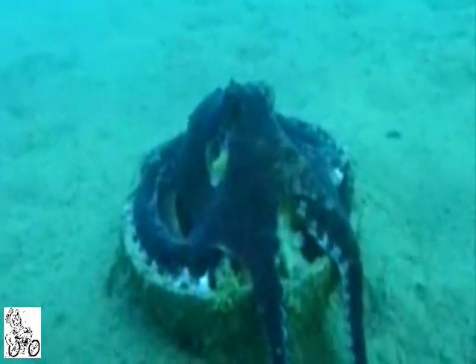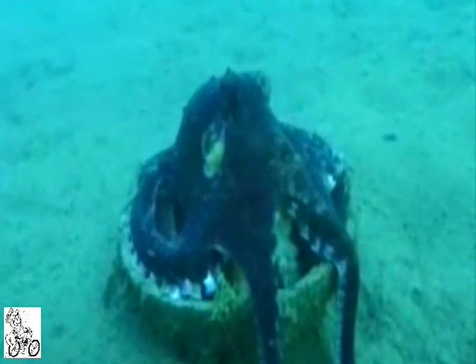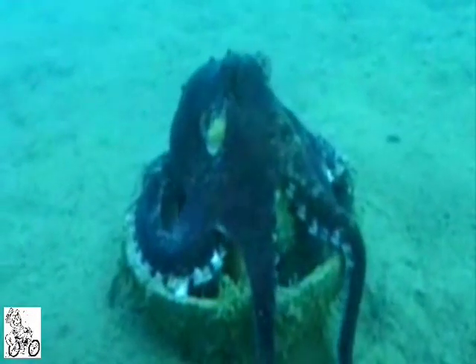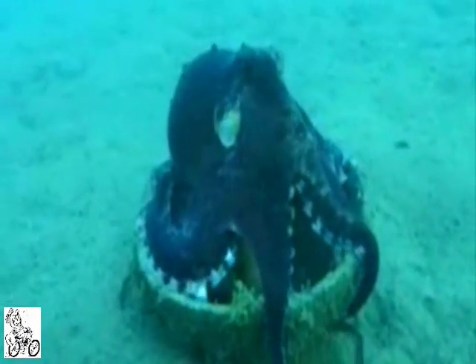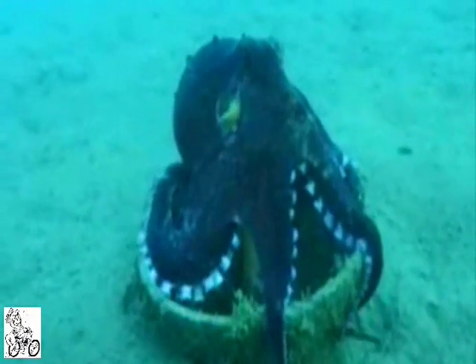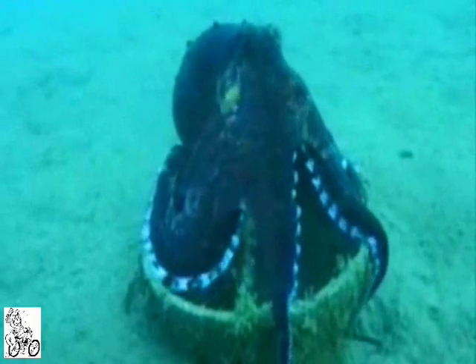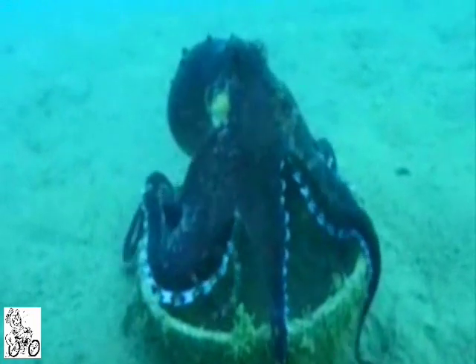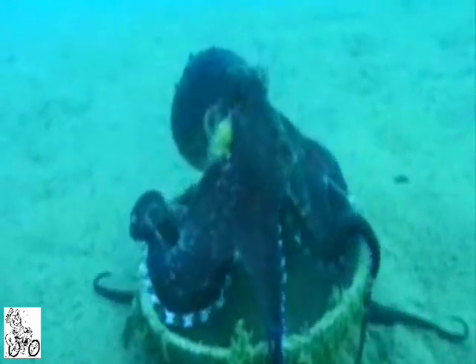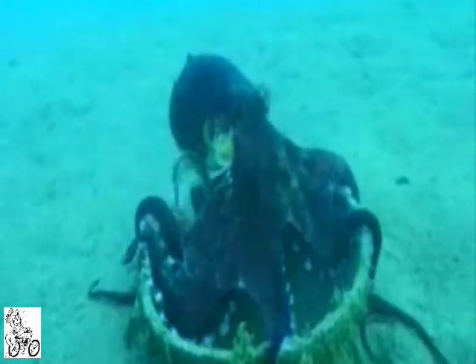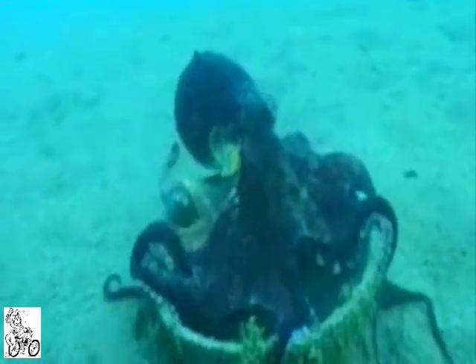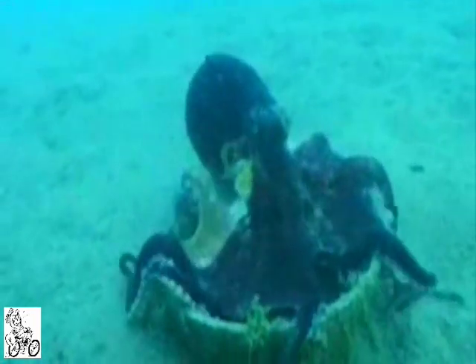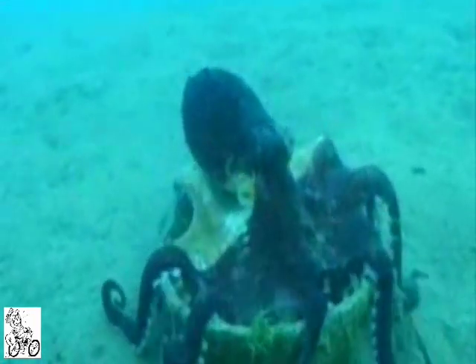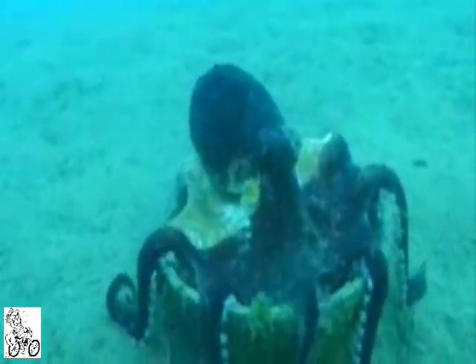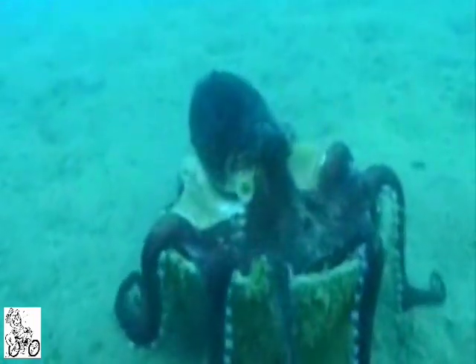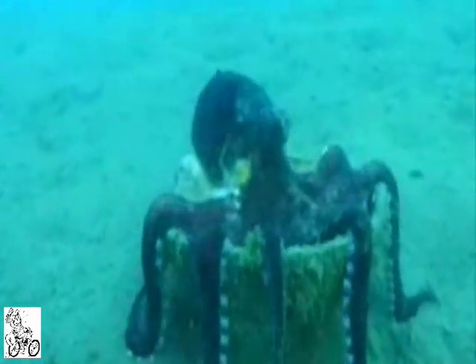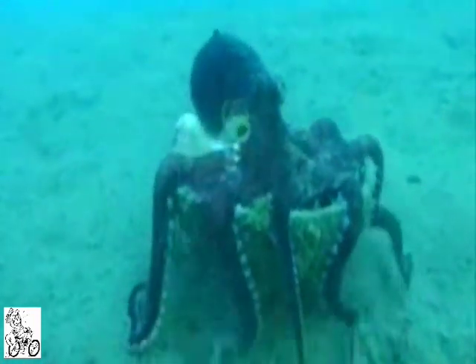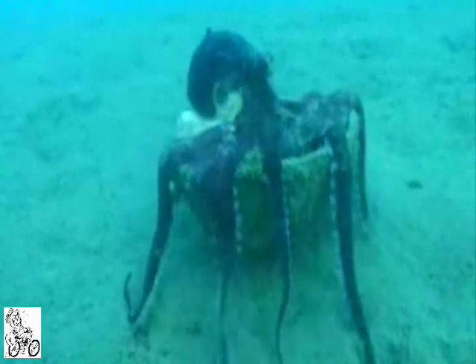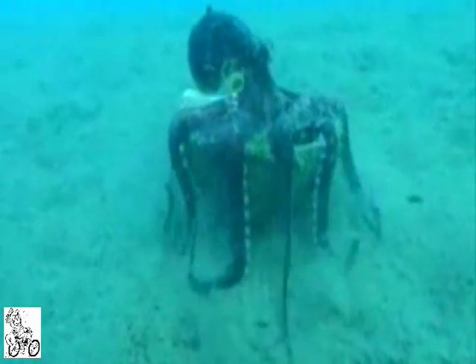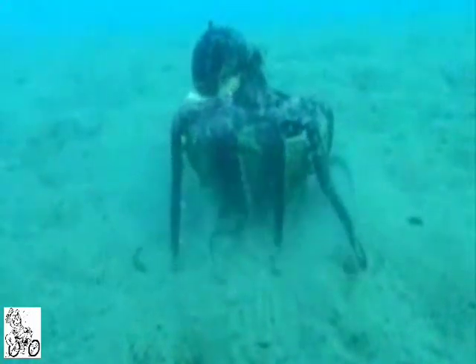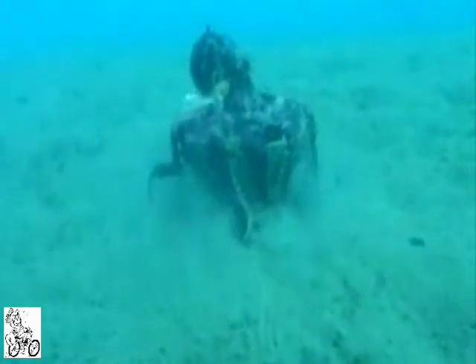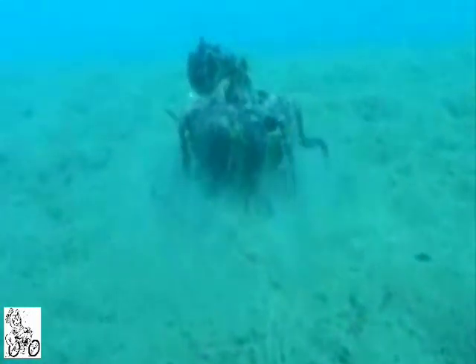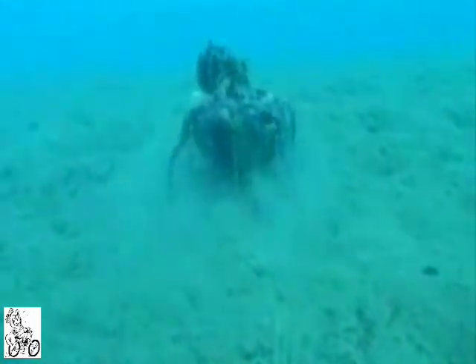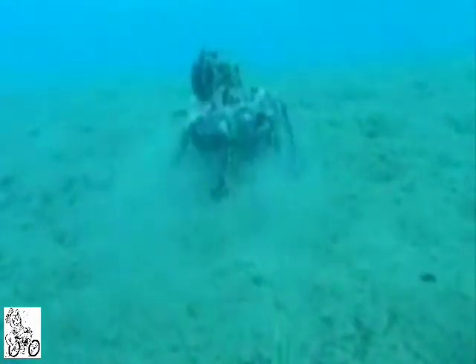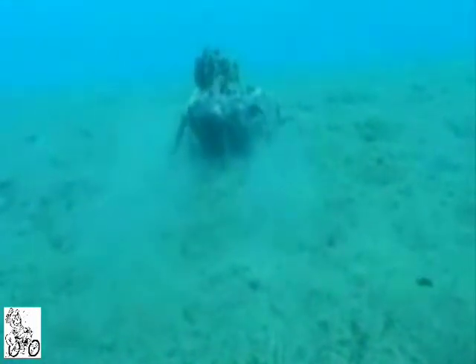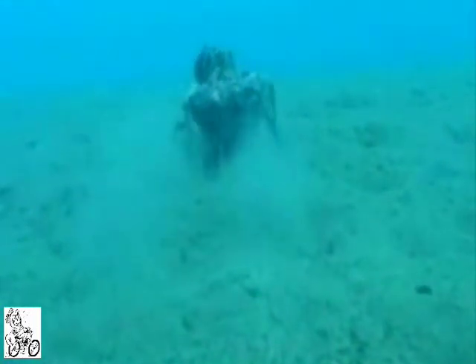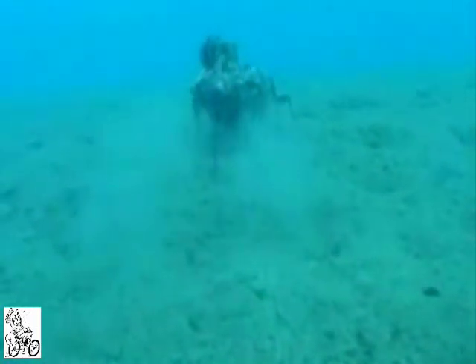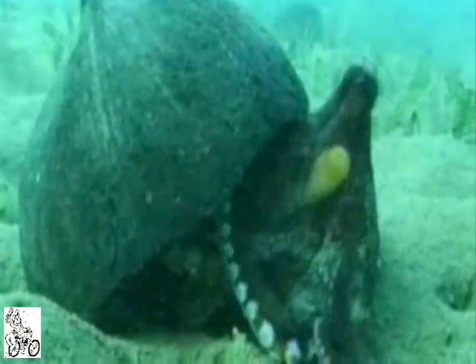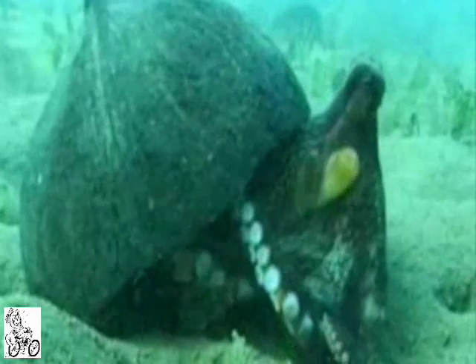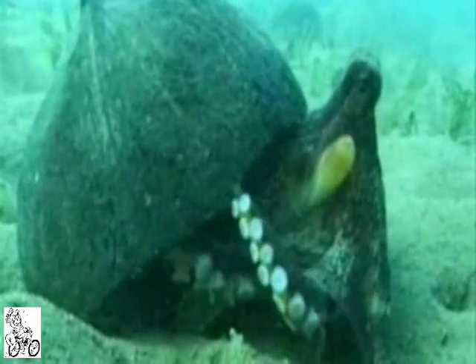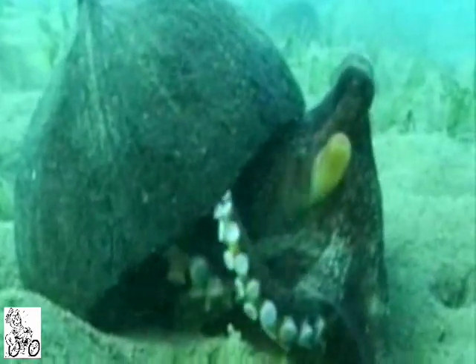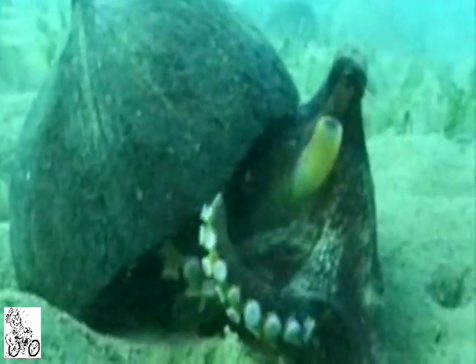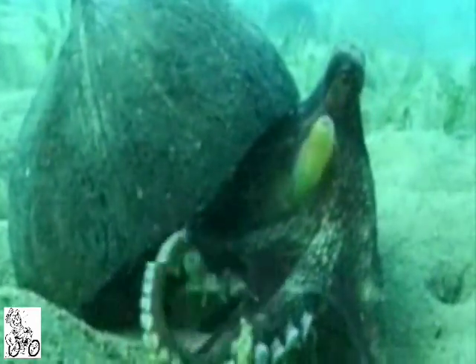But if they are lucky enough to have retrieved two halves, they assemble them back into the original closed coconut form and sneak inside. The shells provide important protection for the octopuses in a patch of seabed where there are few places to hide.